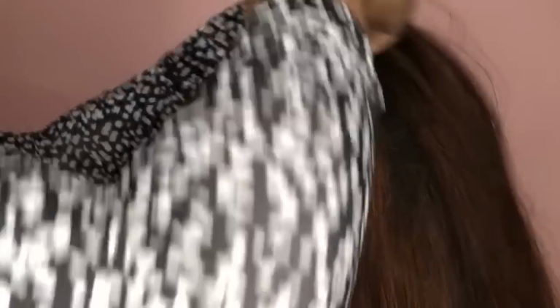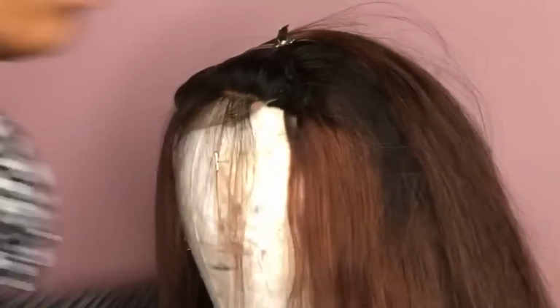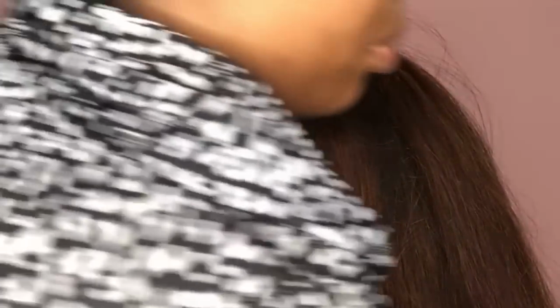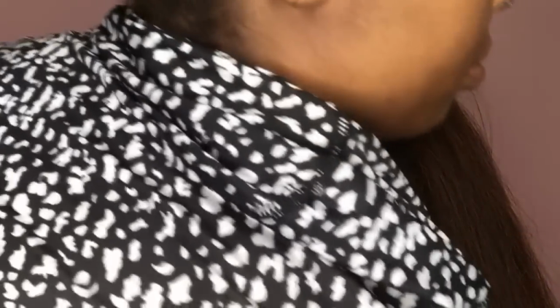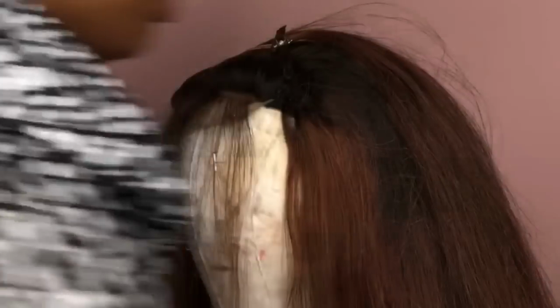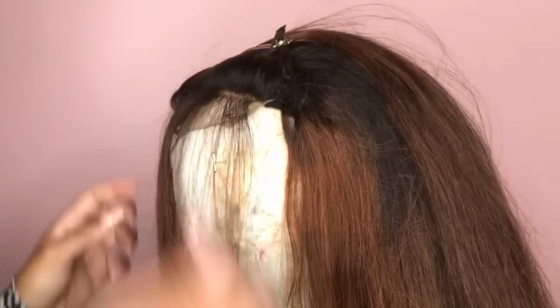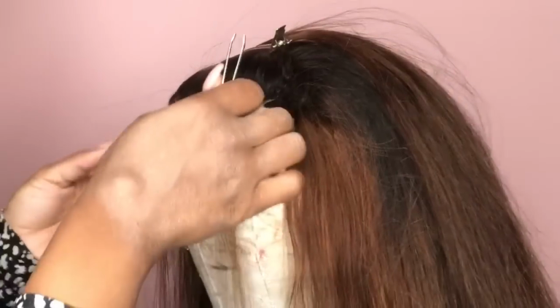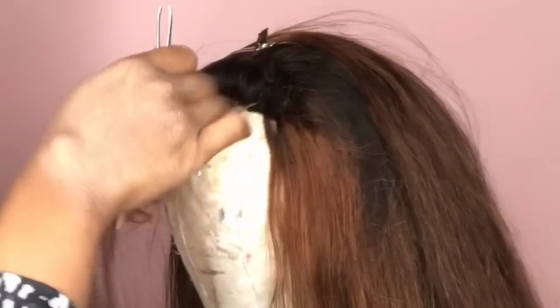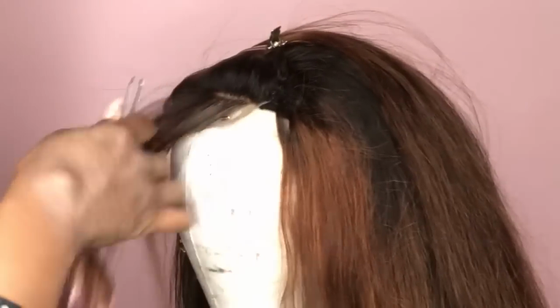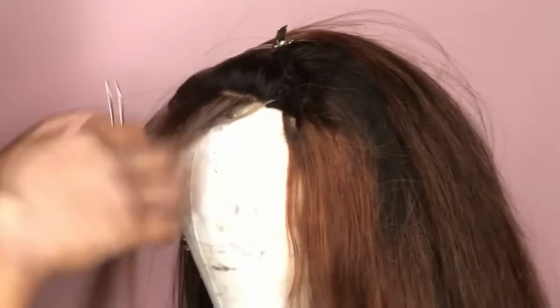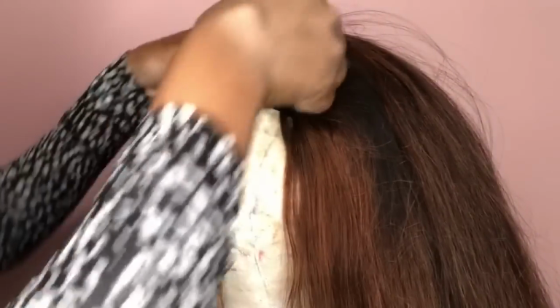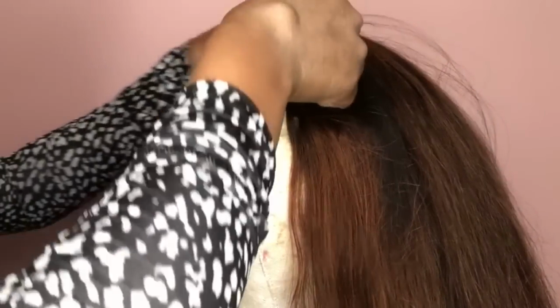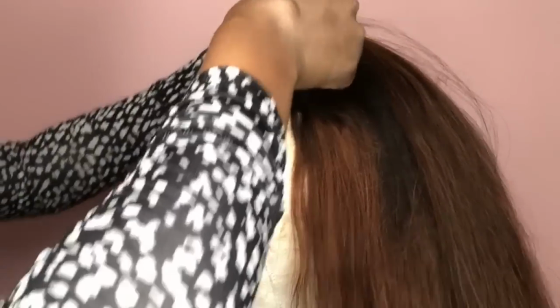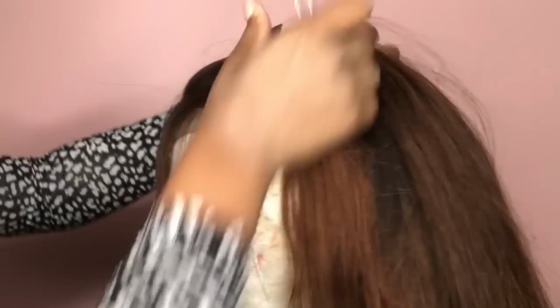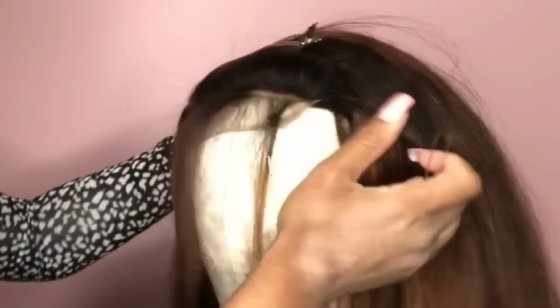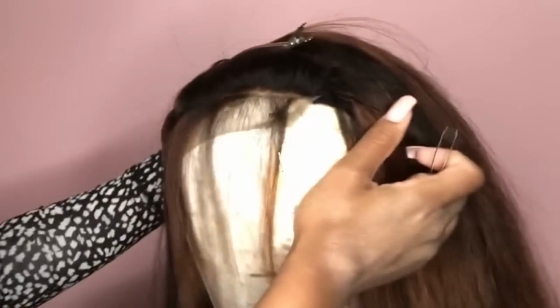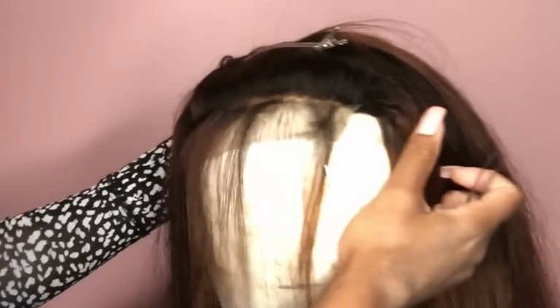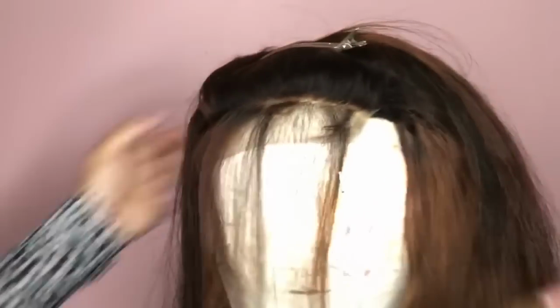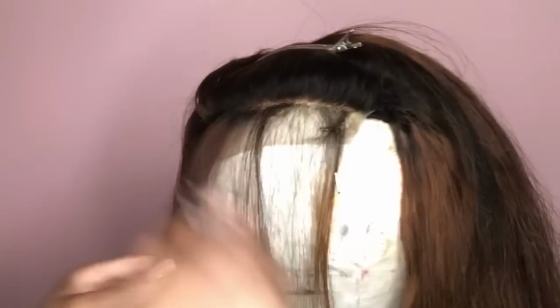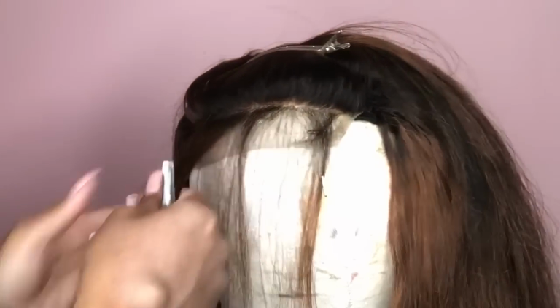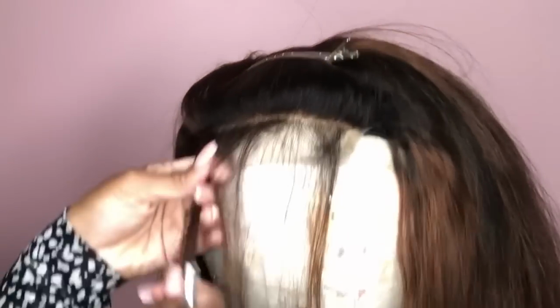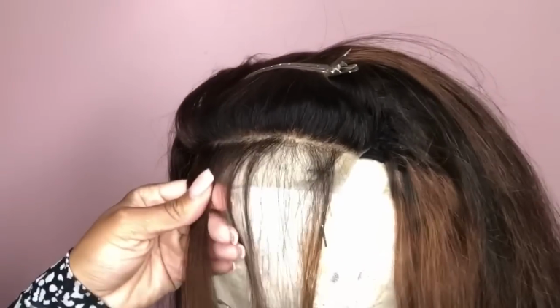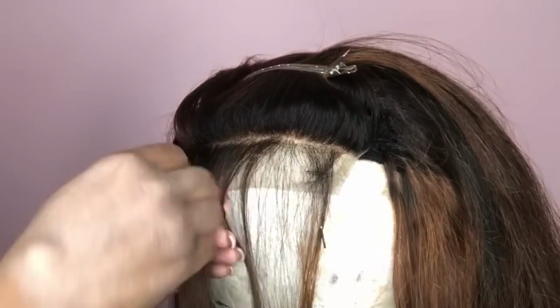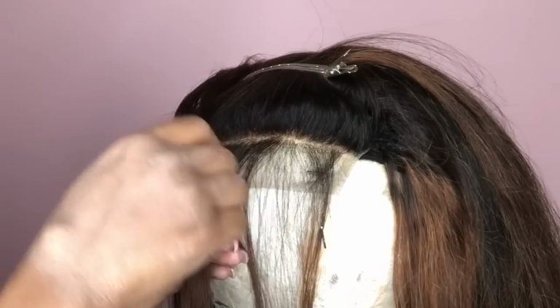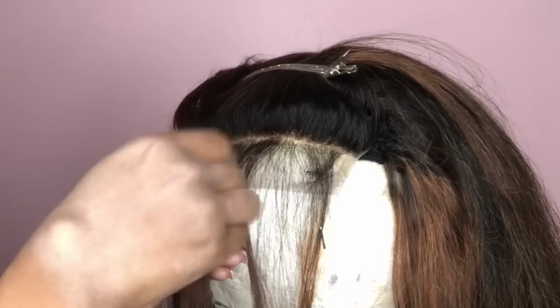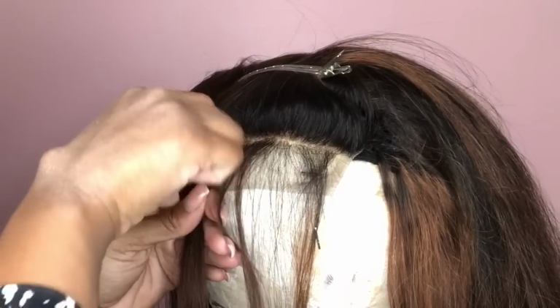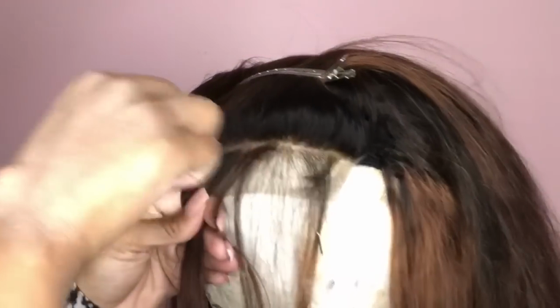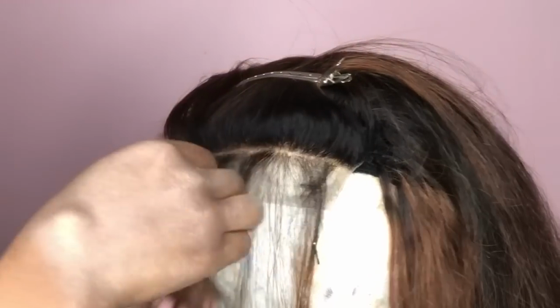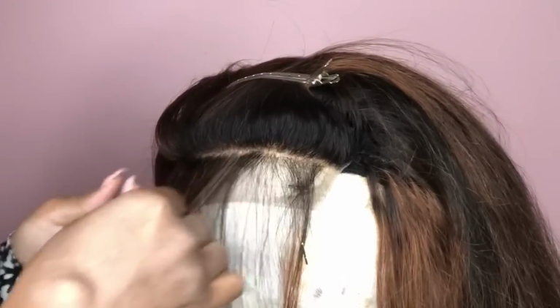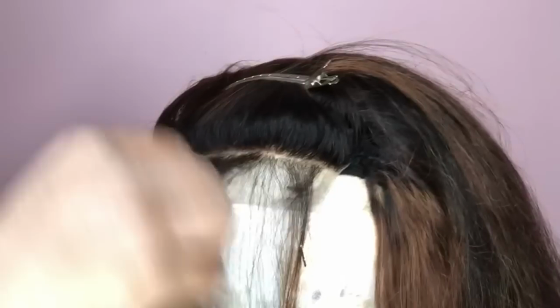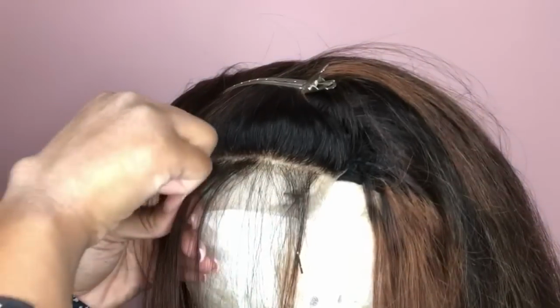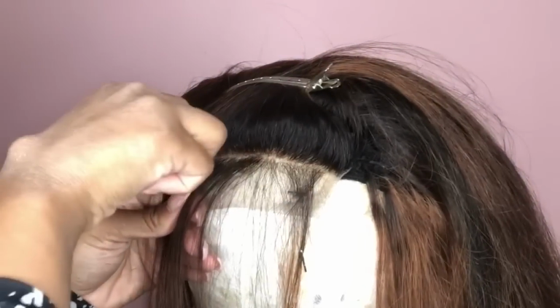I used 40 volume developer along with regular bleaching powder, and as you can see the hair is not damaged at all — she still has a ton of life. After I colored her I did kind of just a brush-through of the coloring process, just because I know I'm doing it wrong and I don't want to mislead you.